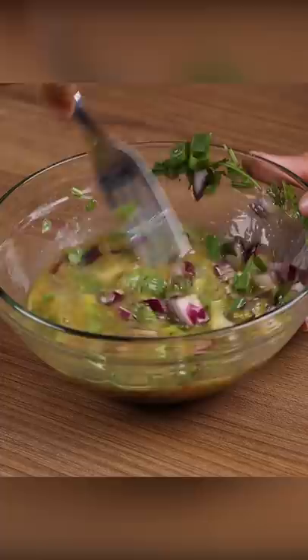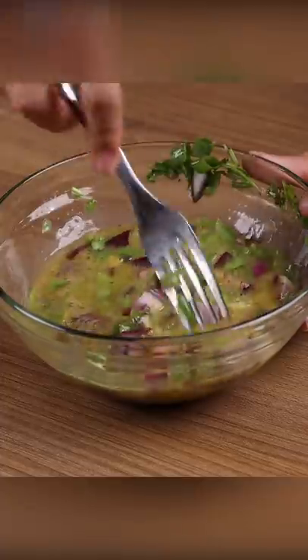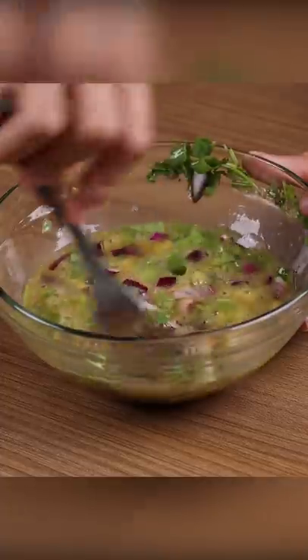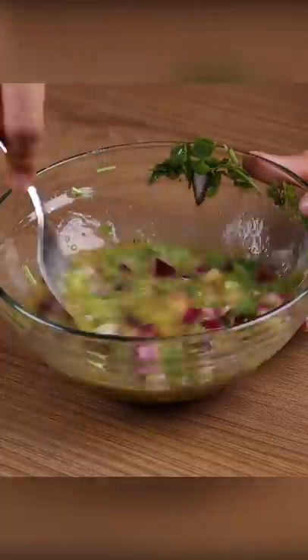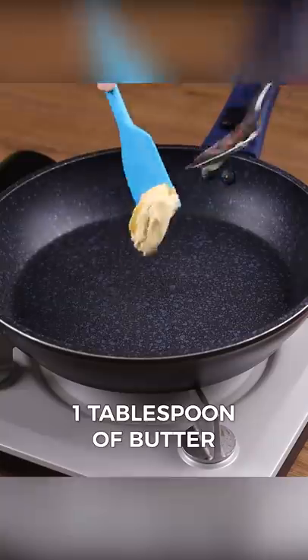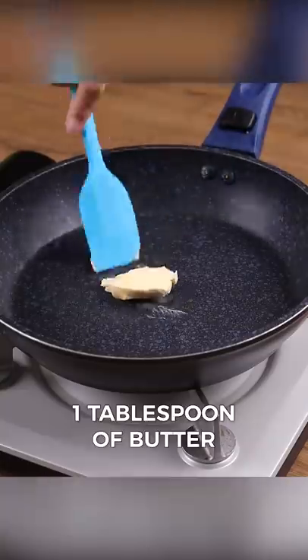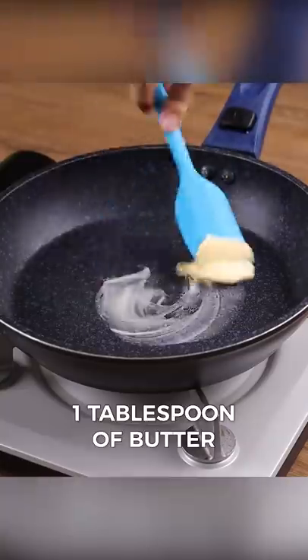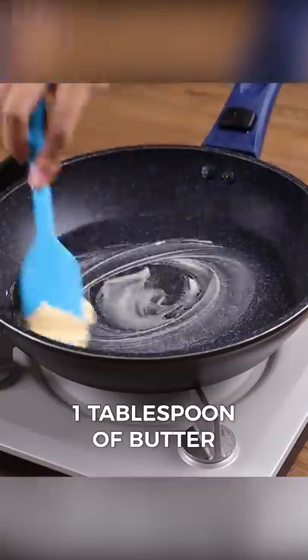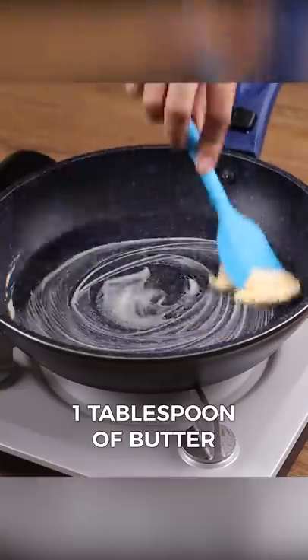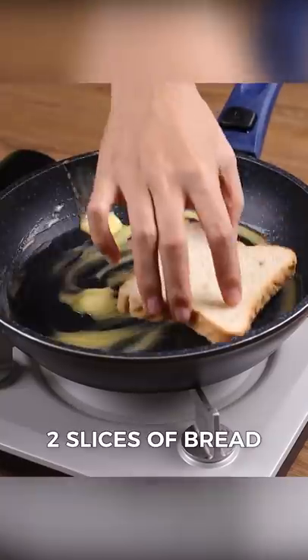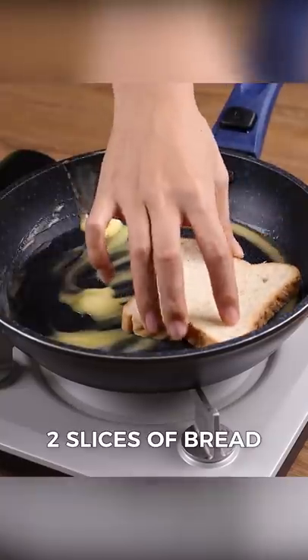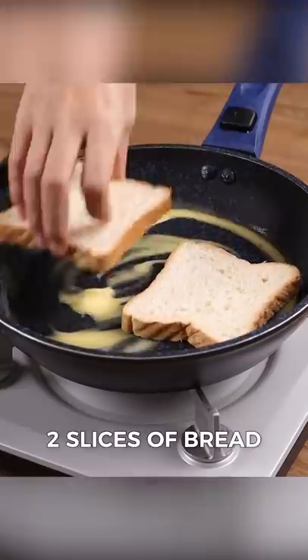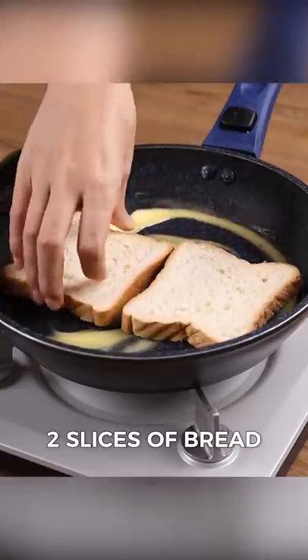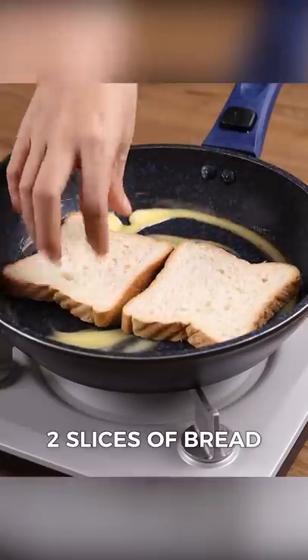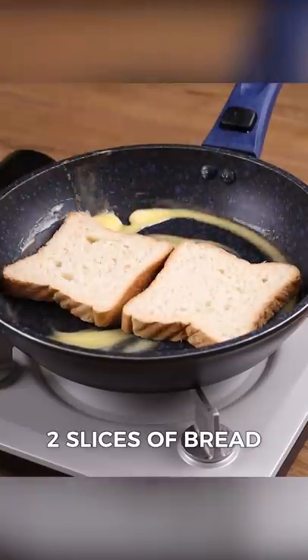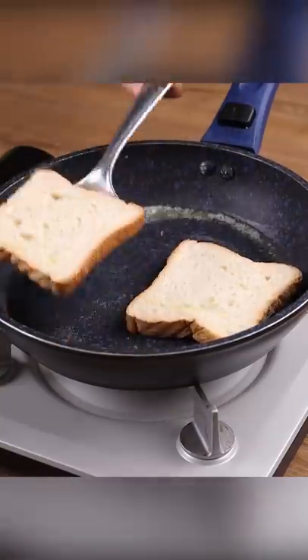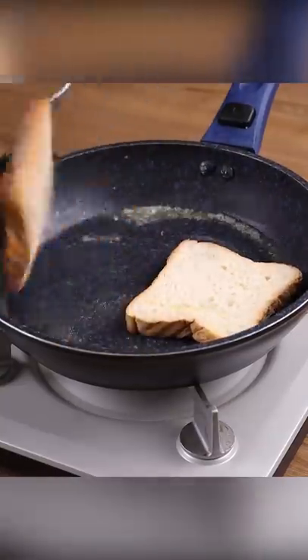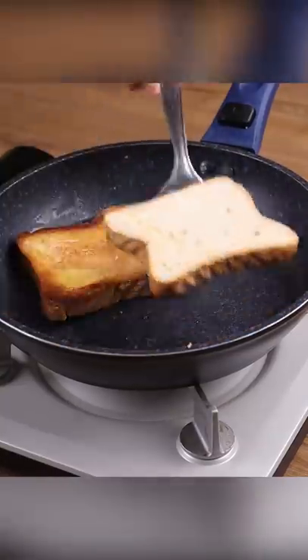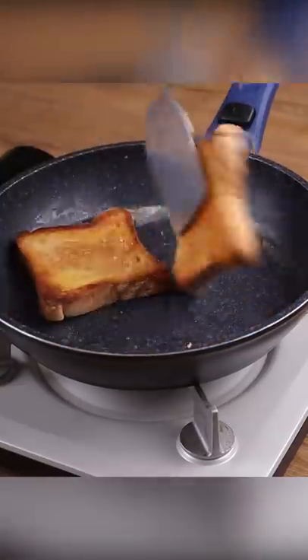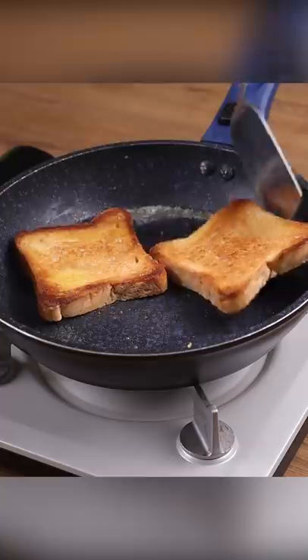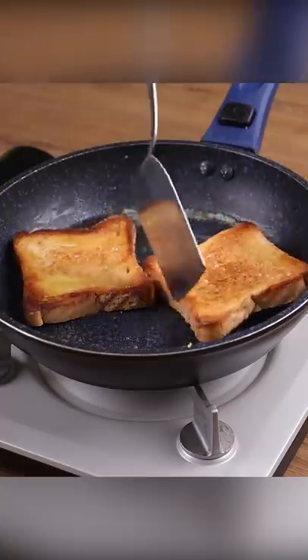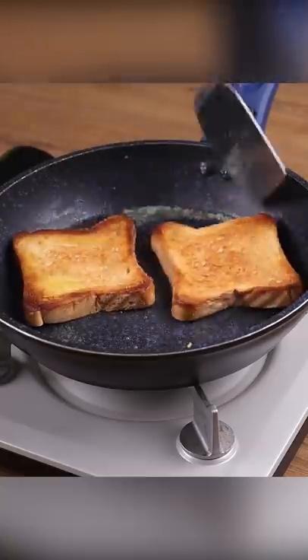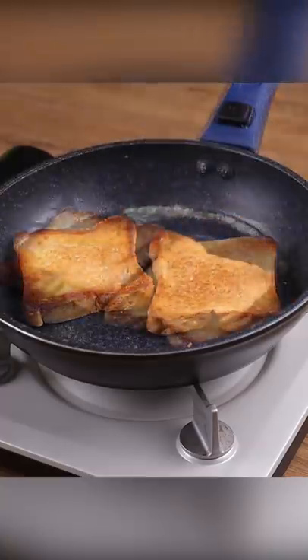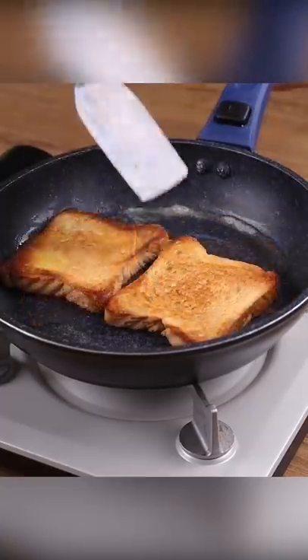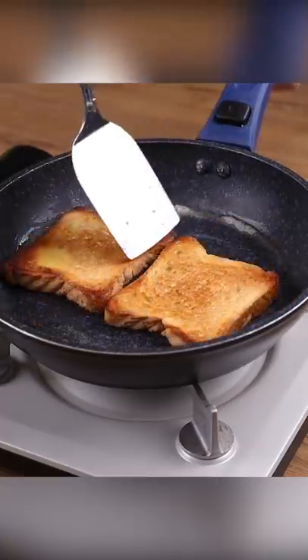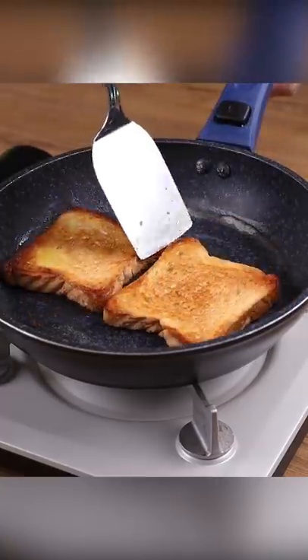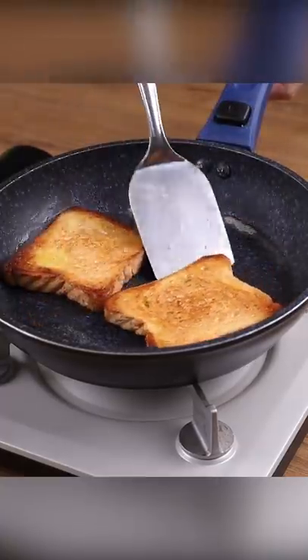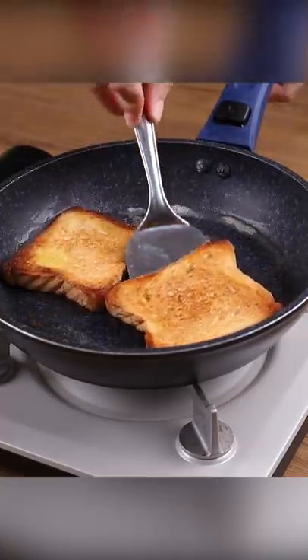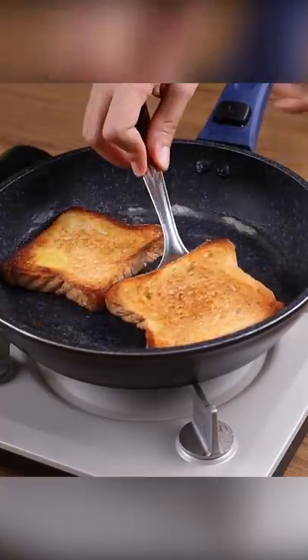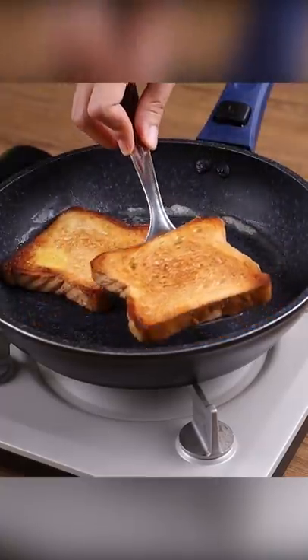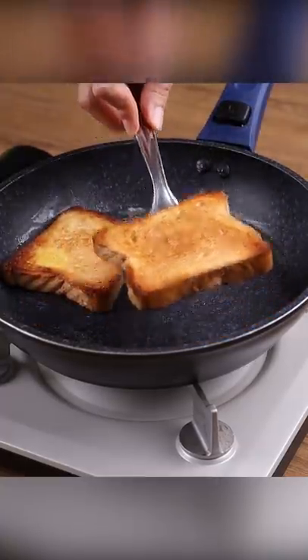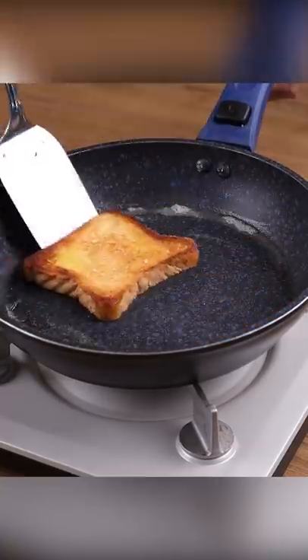Now in a frying pan, add one tablespoon of butter. Put two slices of bread to cook each side. After baking one side, turn it over to bake the other one. Do this with two more slices of bread for a total of four slices.